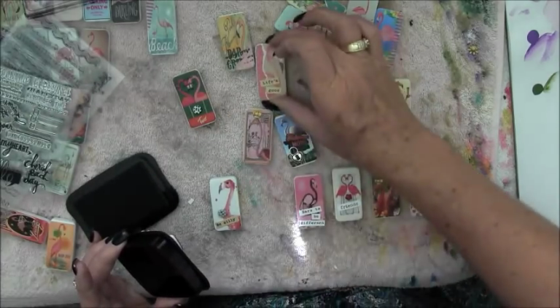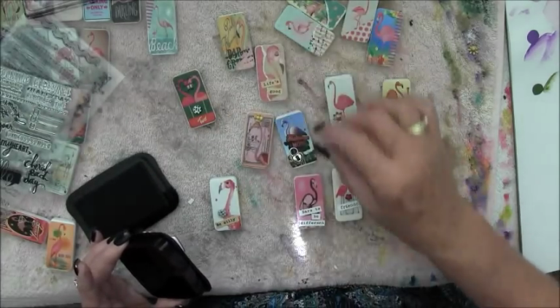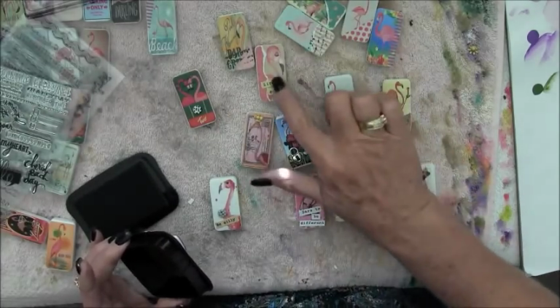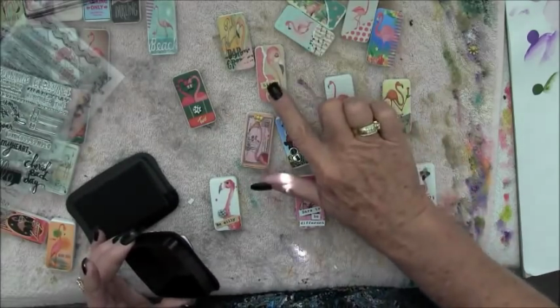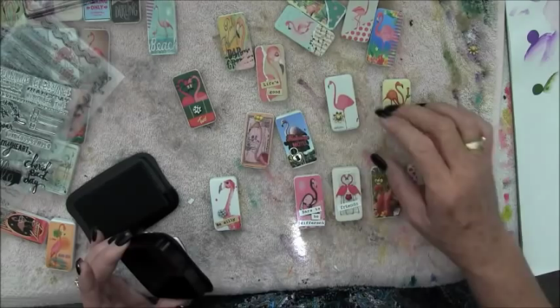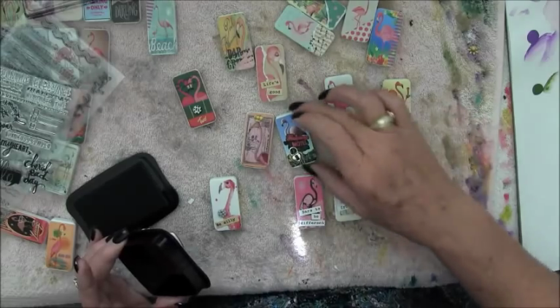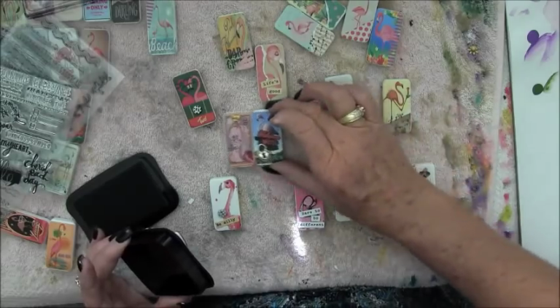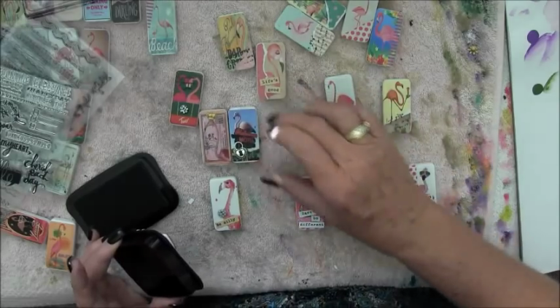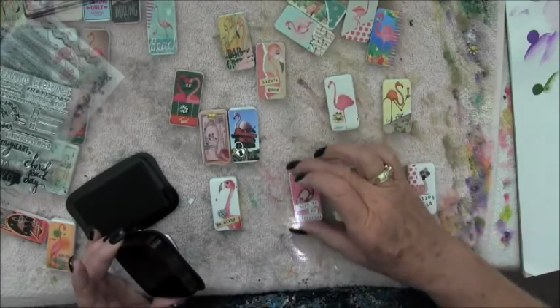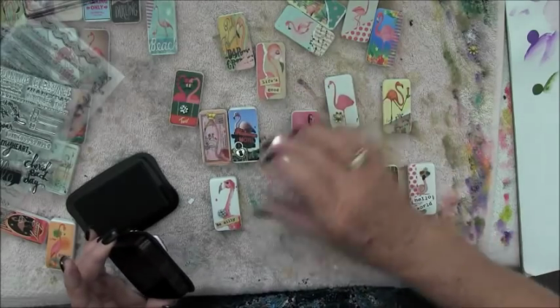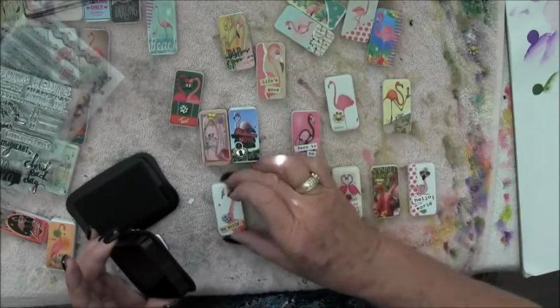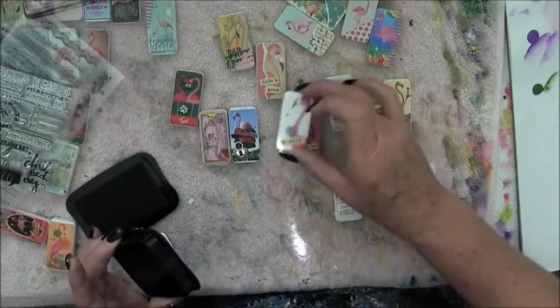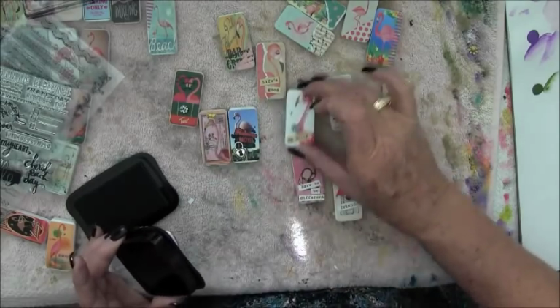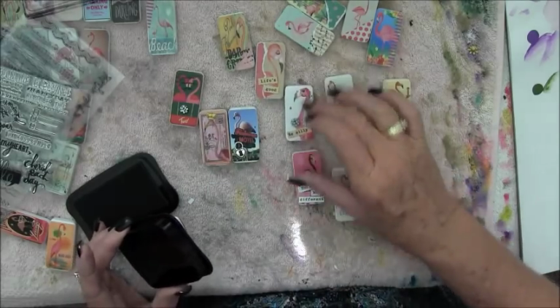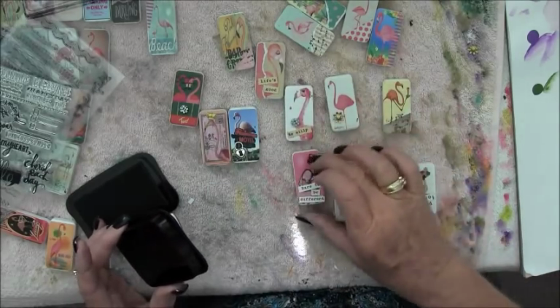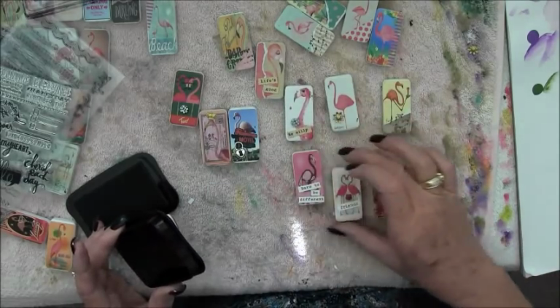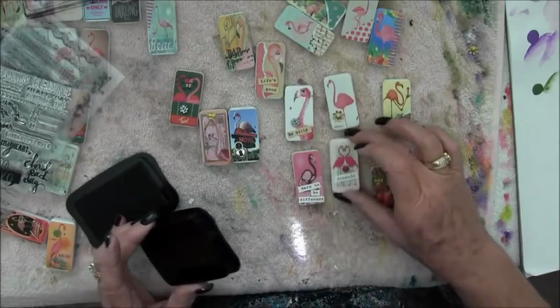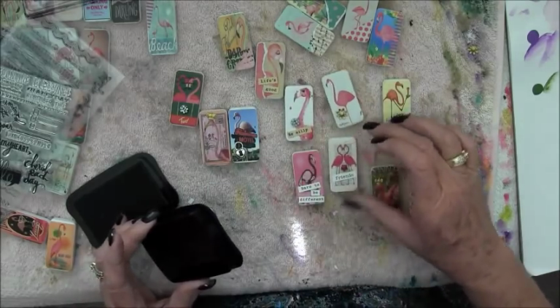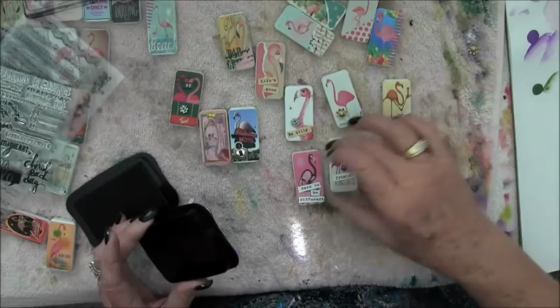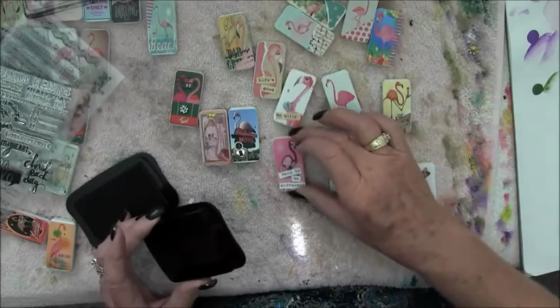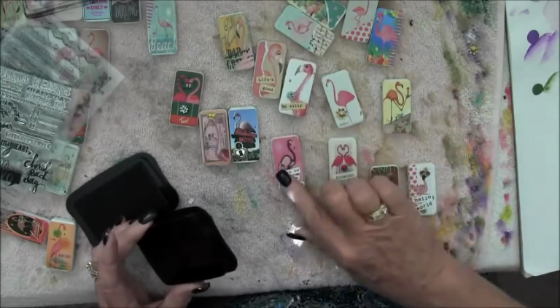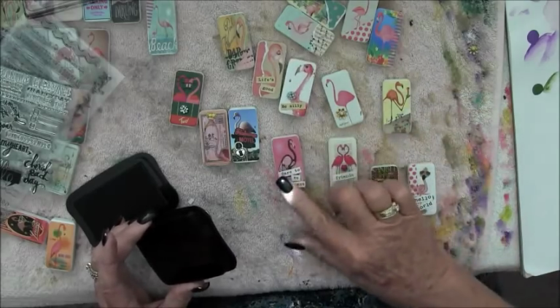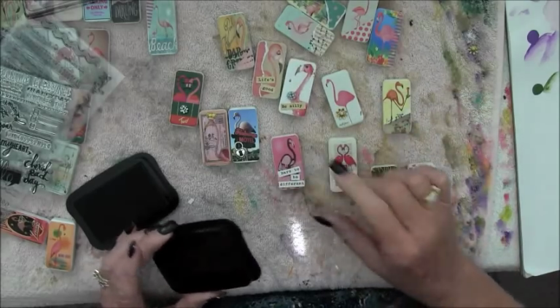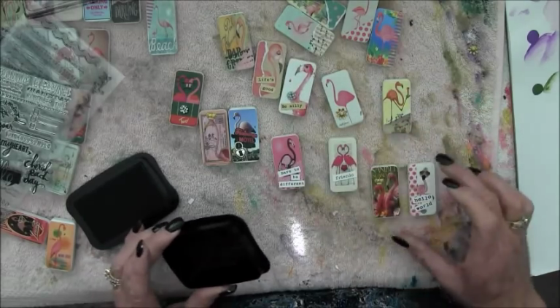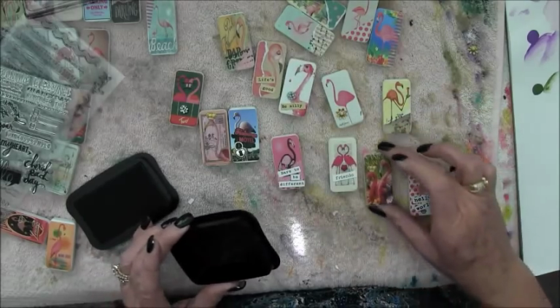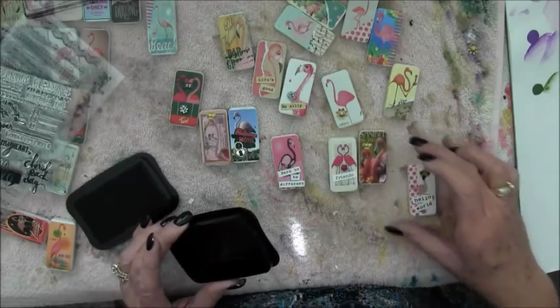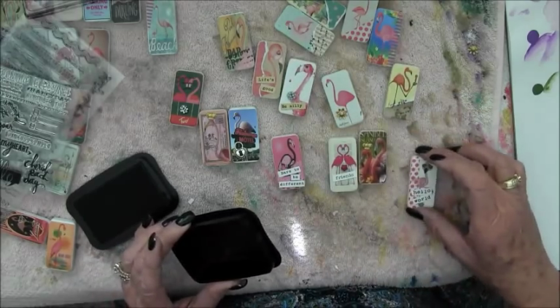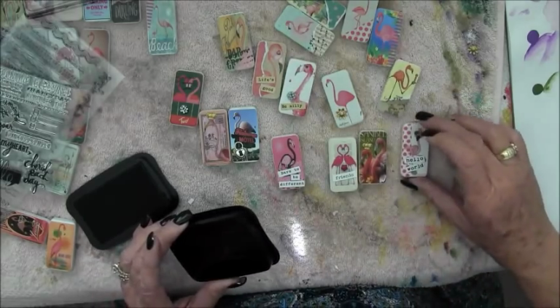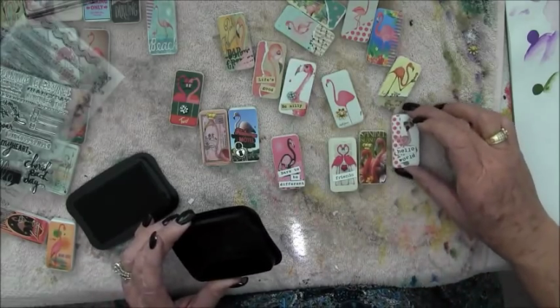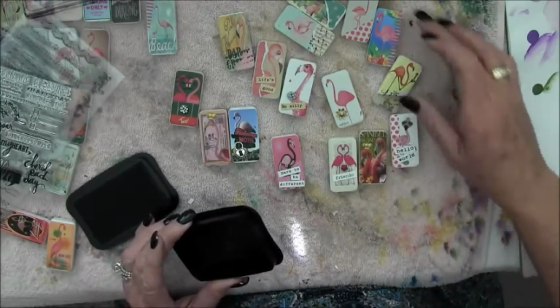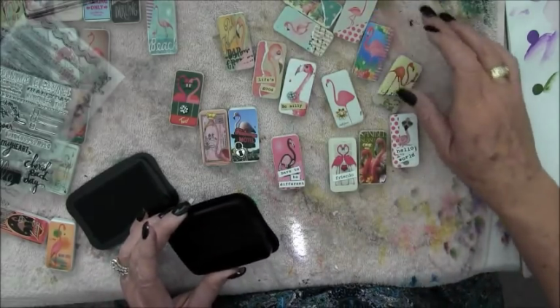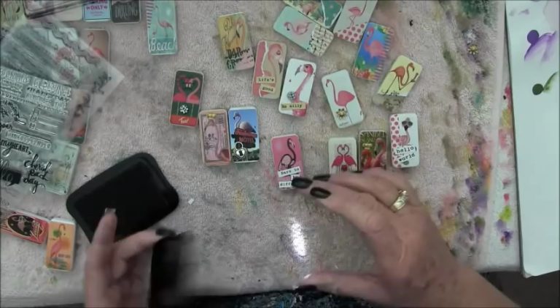I added some more little words that I found - 'be silly,' 'dare to be different.' That's always a good one. So I'll go around and wherever I decide I want to put a little bit of interest on something, I'll add my stamp.